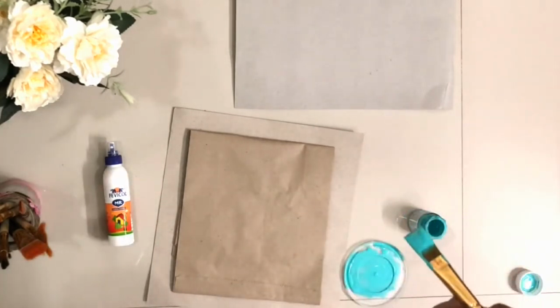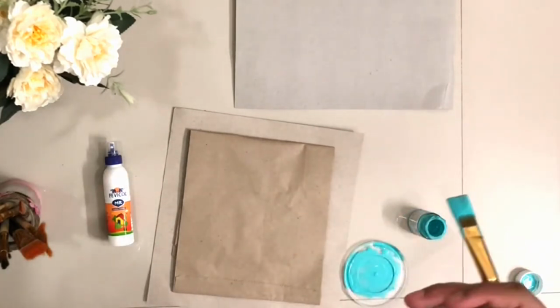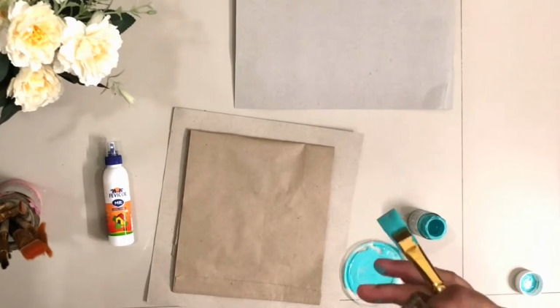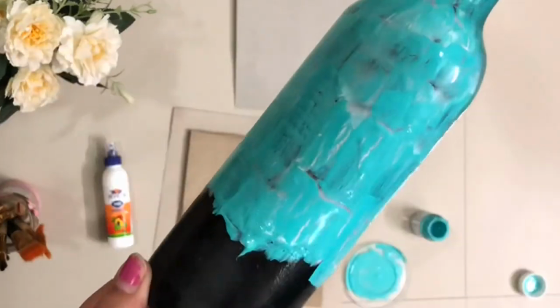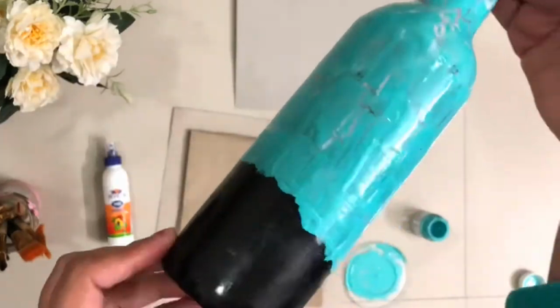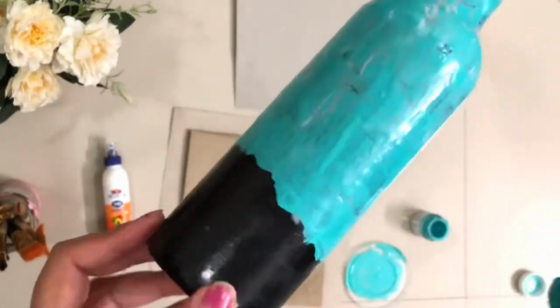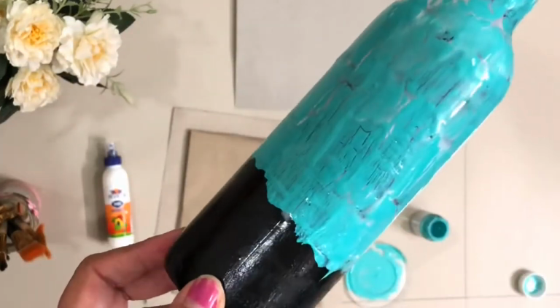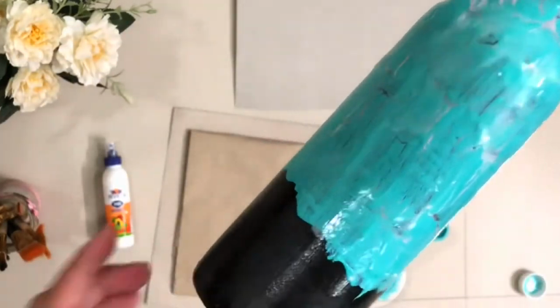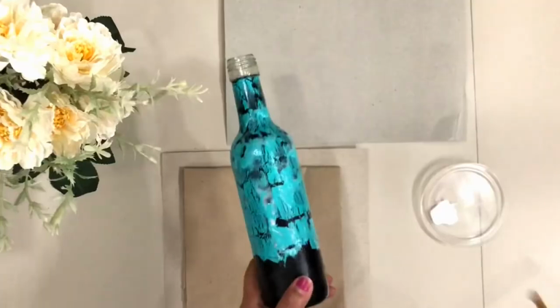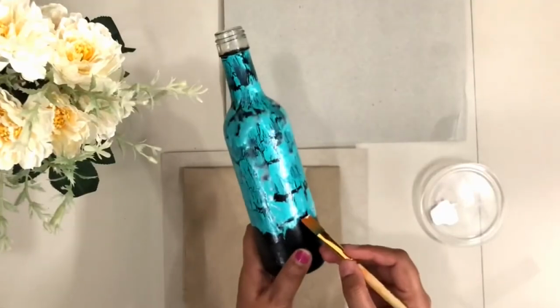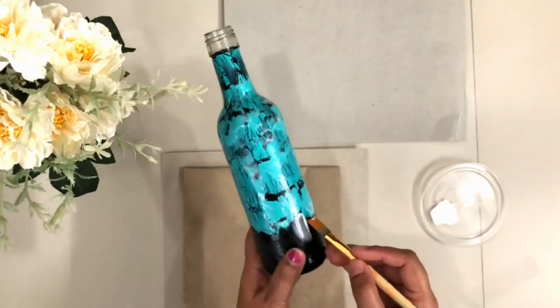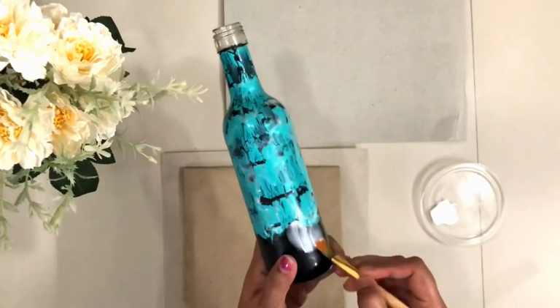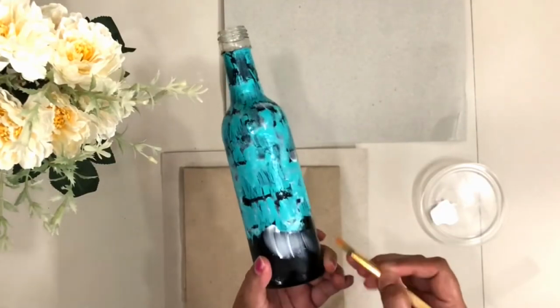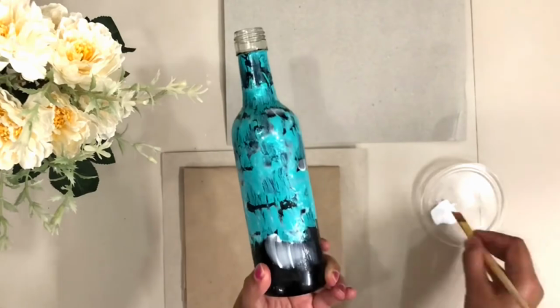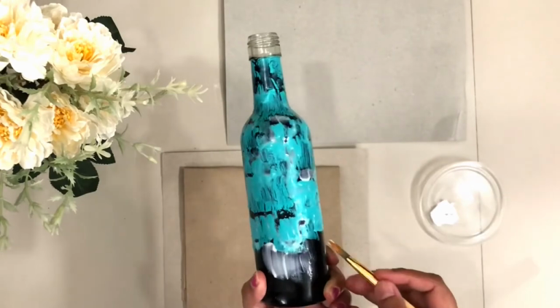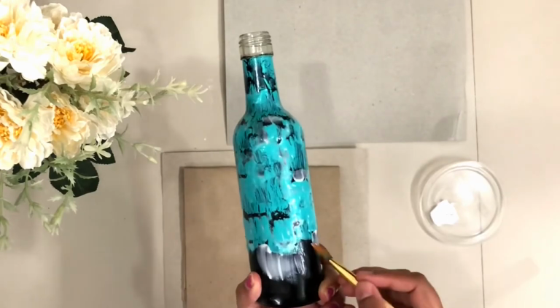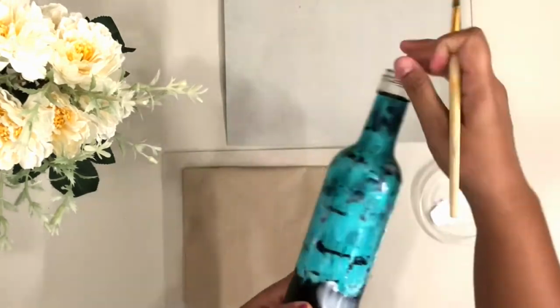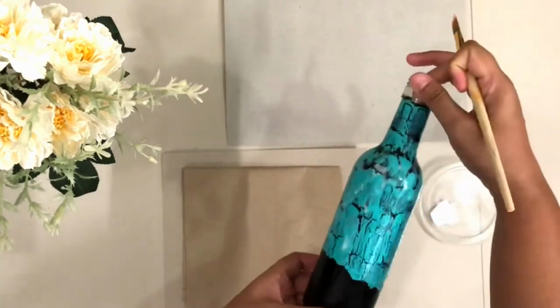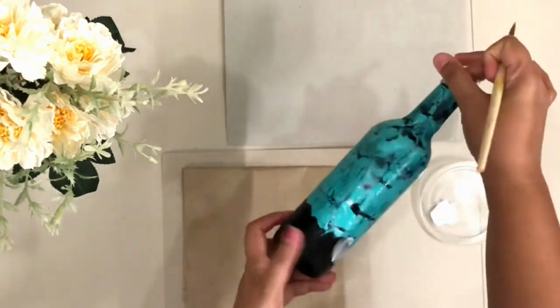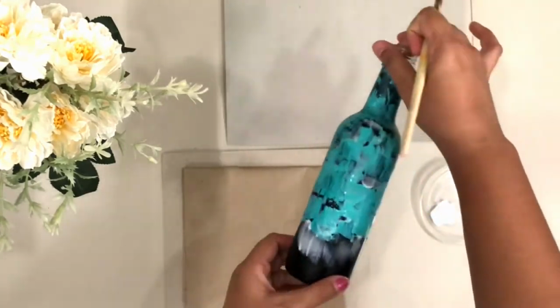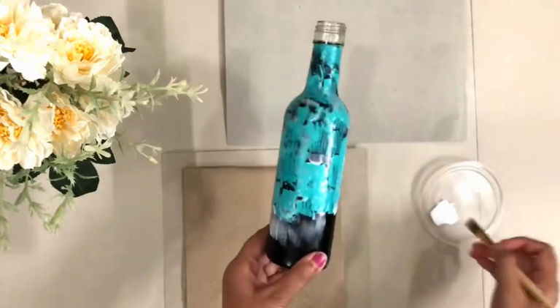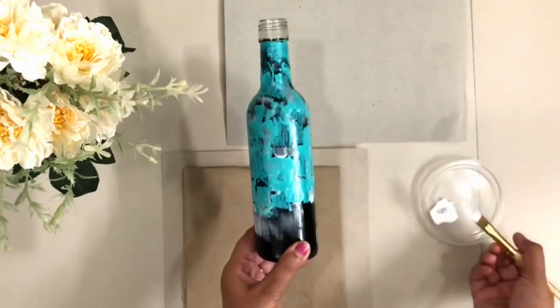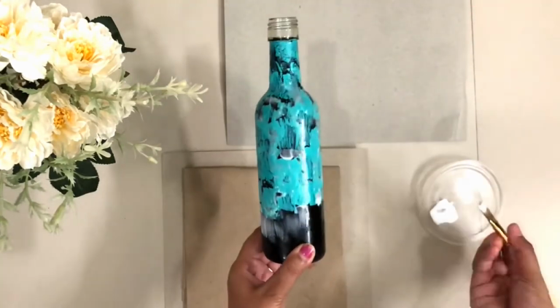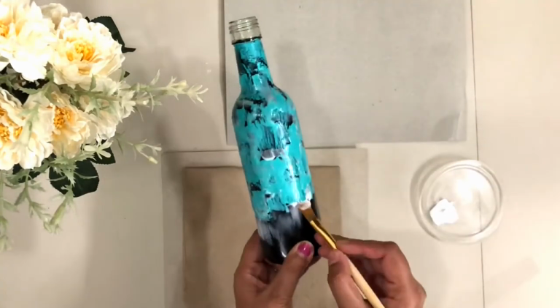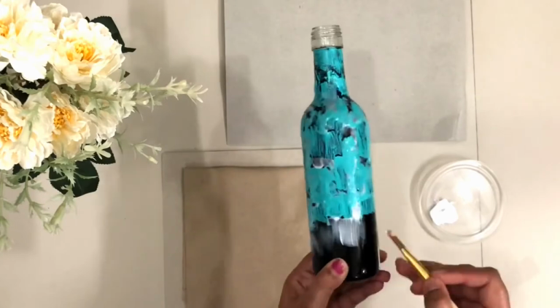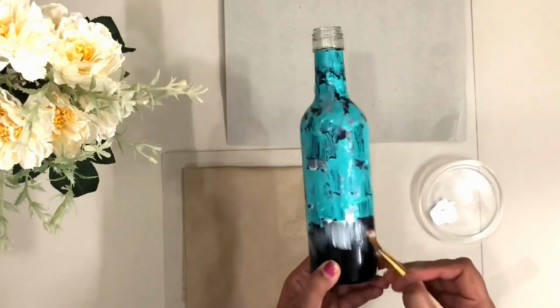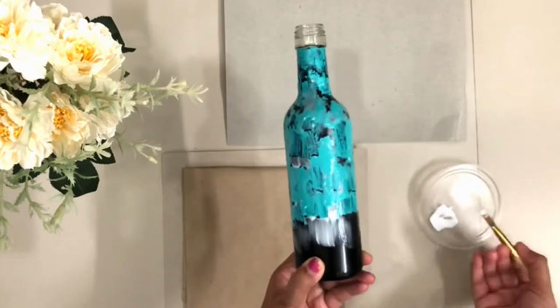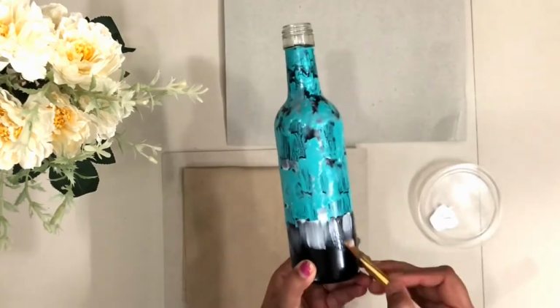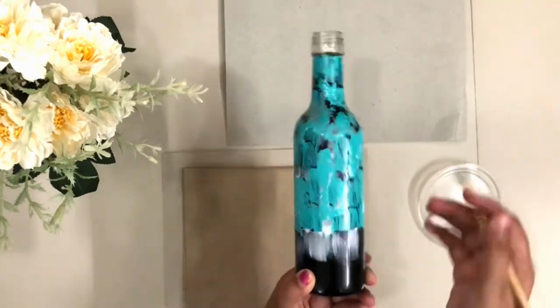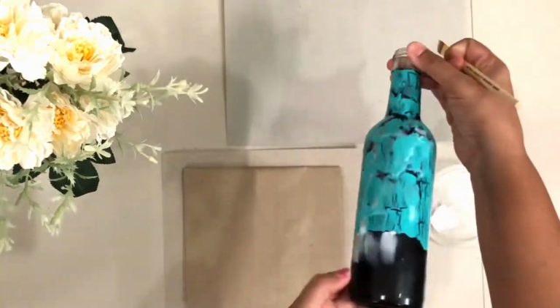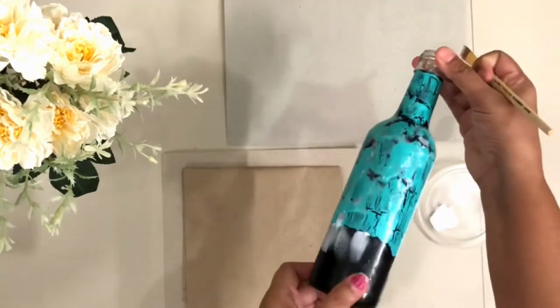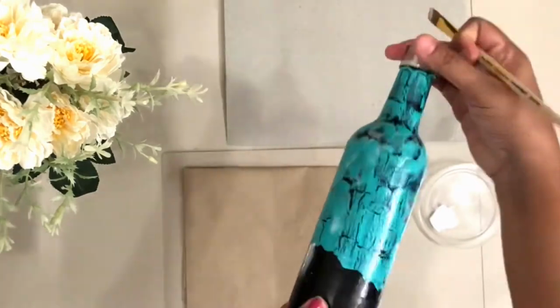We can already see it's cracking up a bit. Now I am doing the same exercise on the bottom part of the bottle. Now we can see the cracks on the top part of the bottle shaping up.